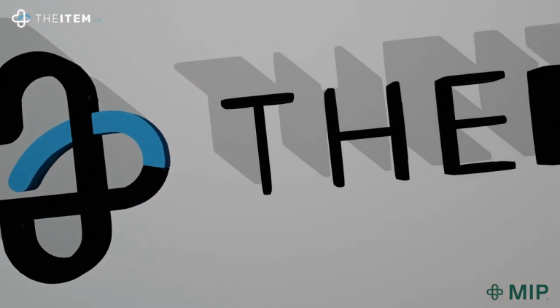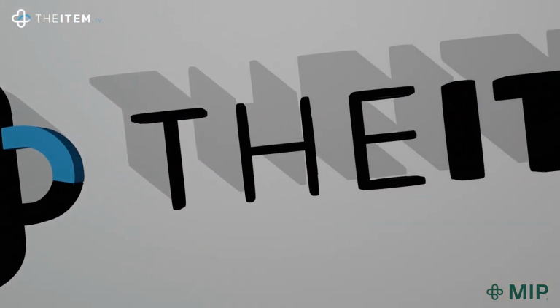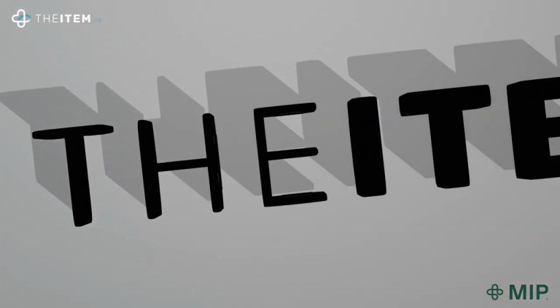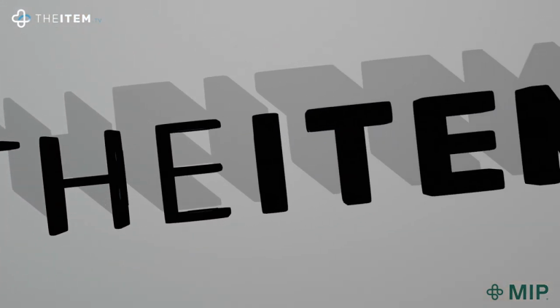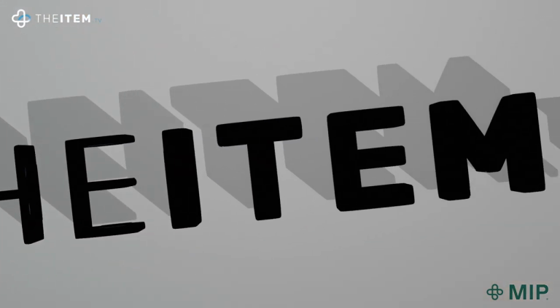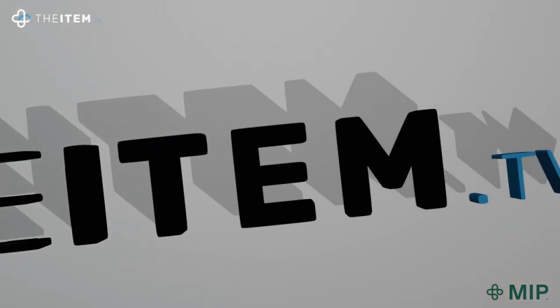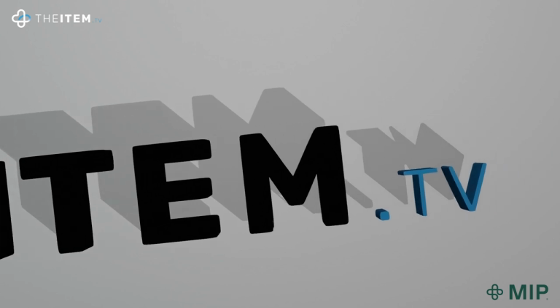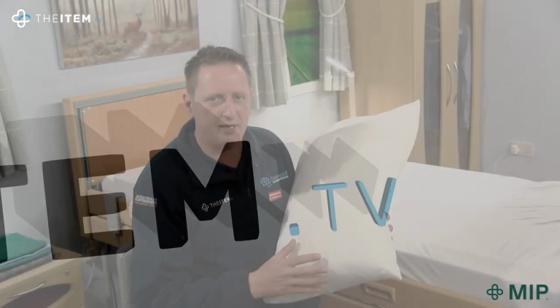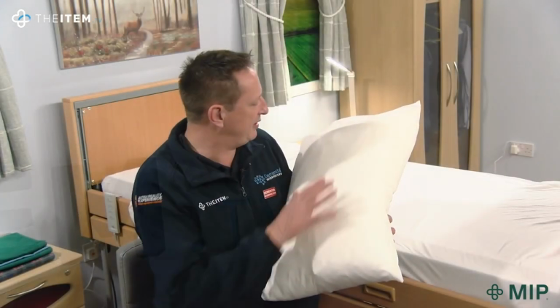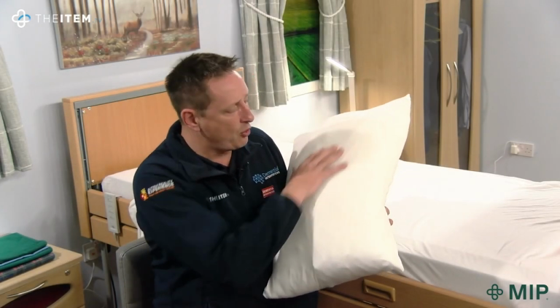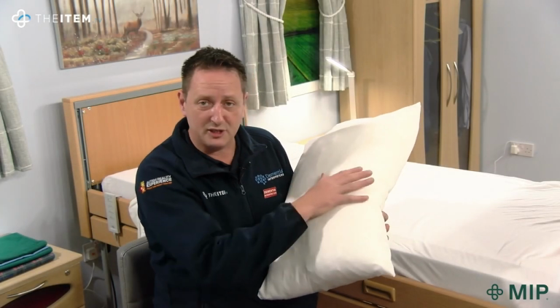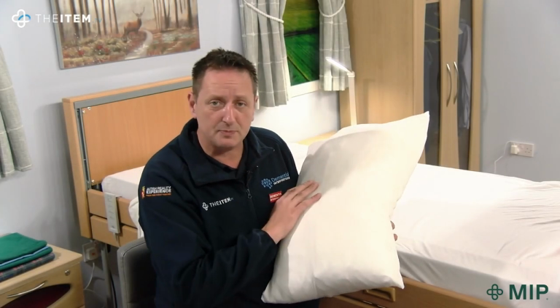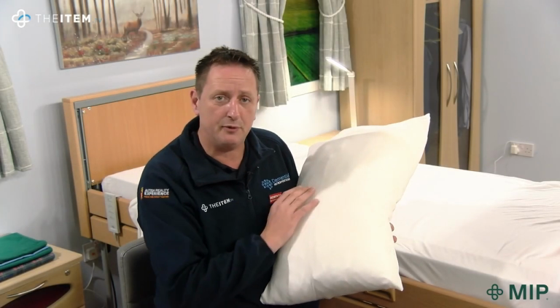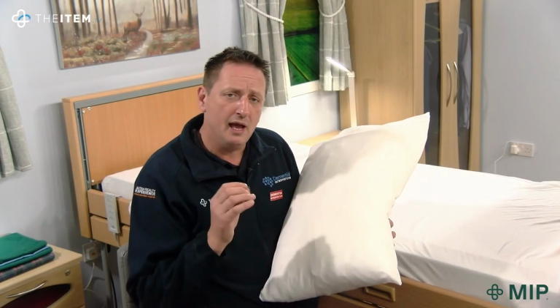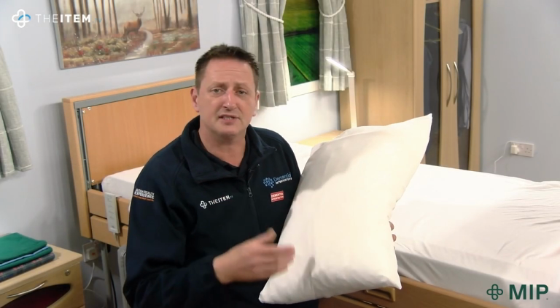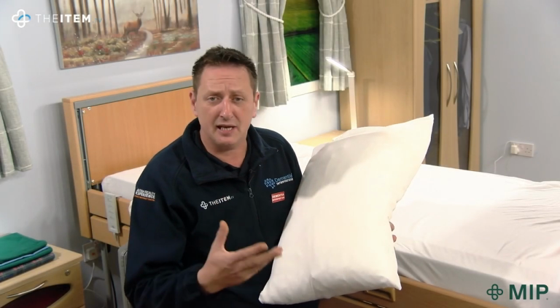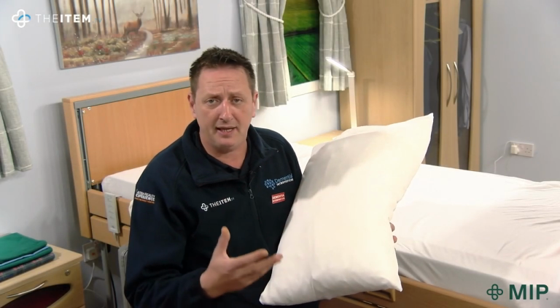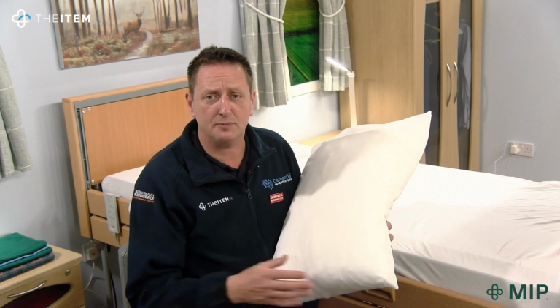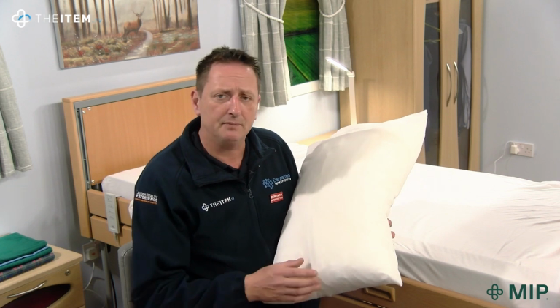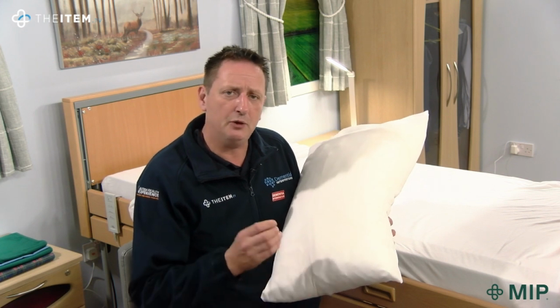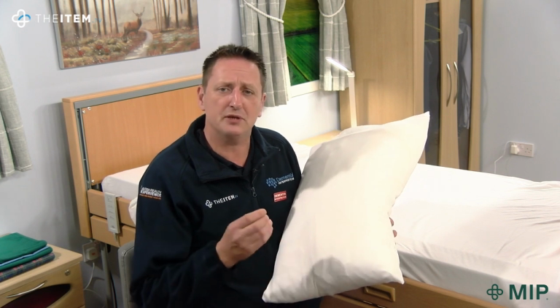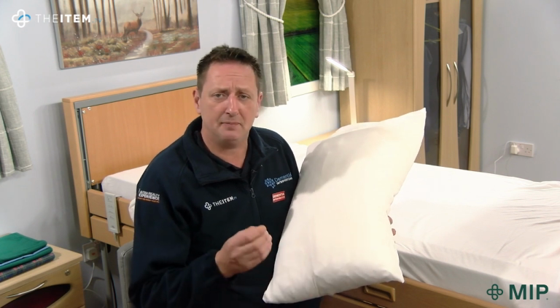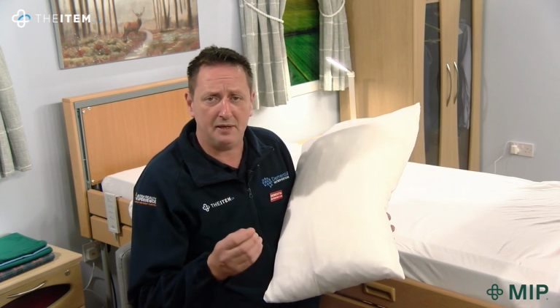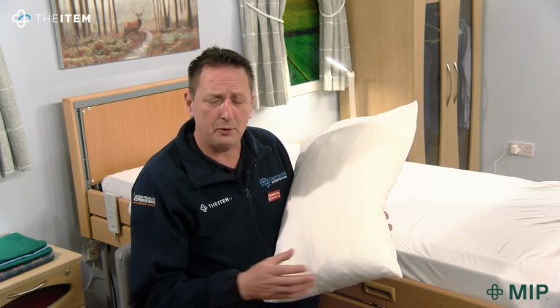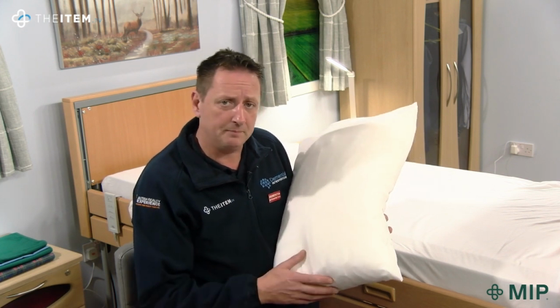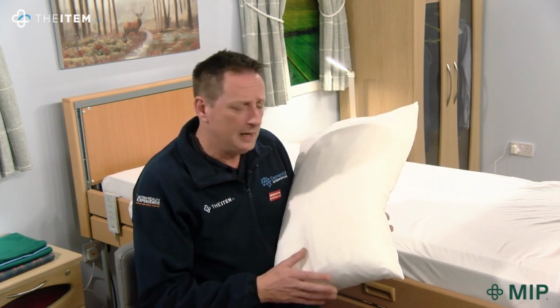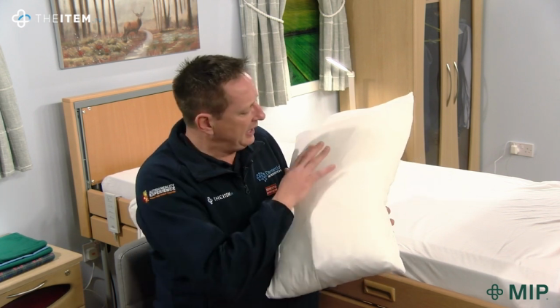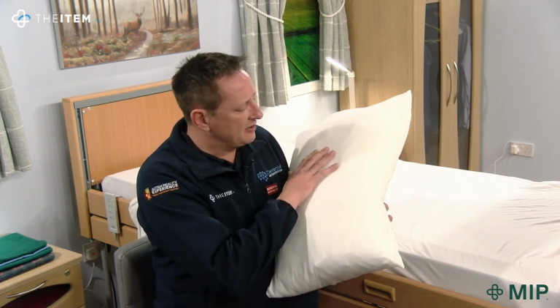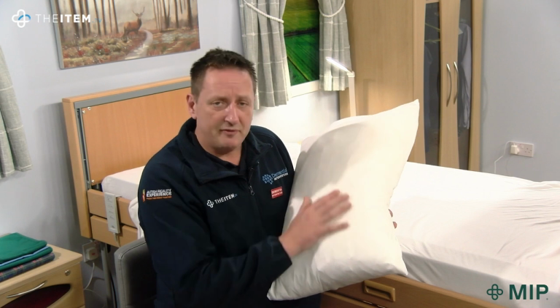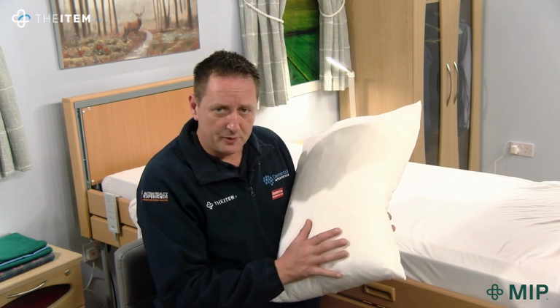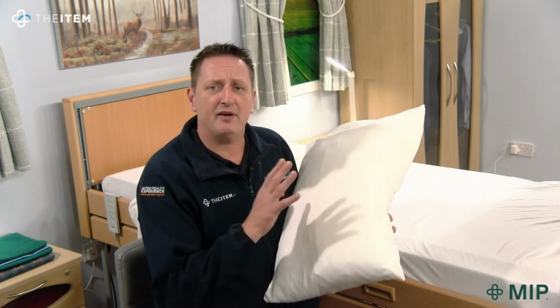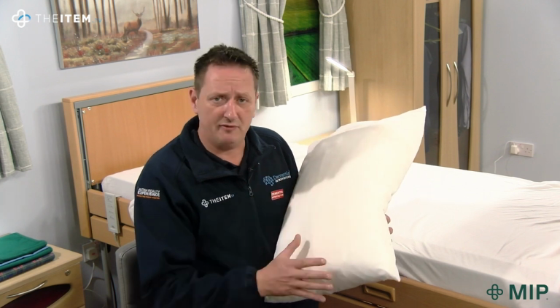This is made with the same polycotton material and a four-way stretch material as the Sleepknit top sheet and also the Sleepknit bottom sheet. It's very durable and it's very comfortable.